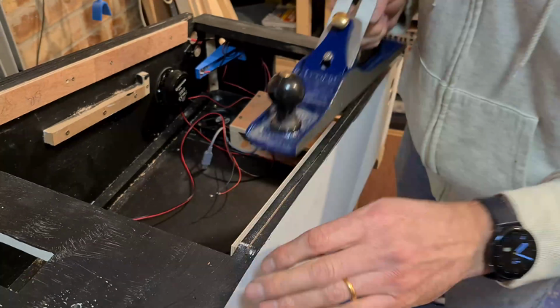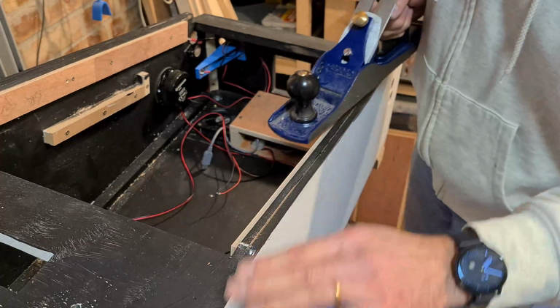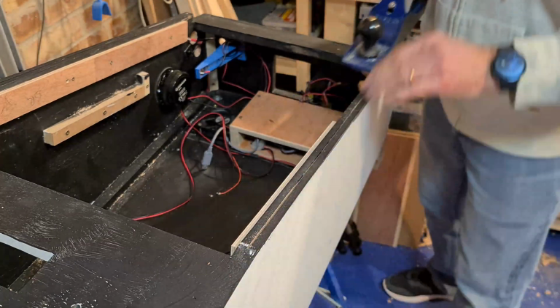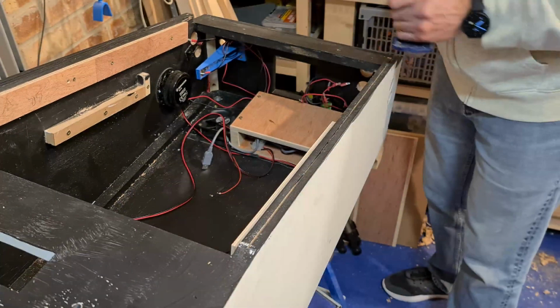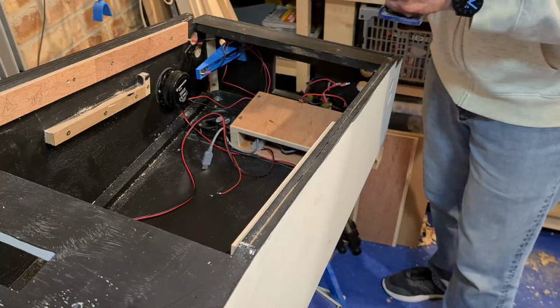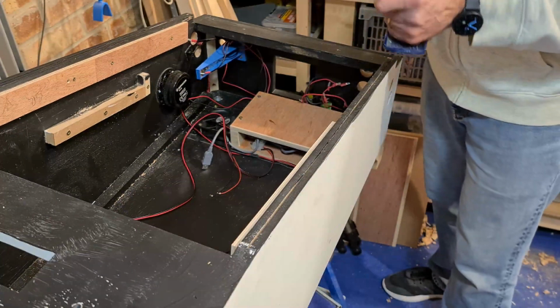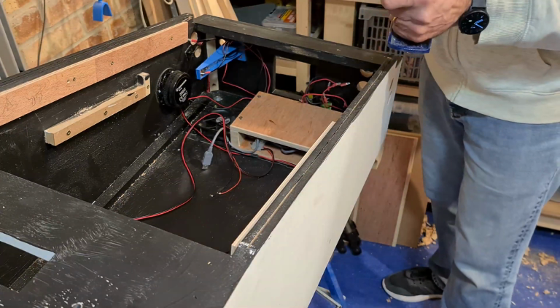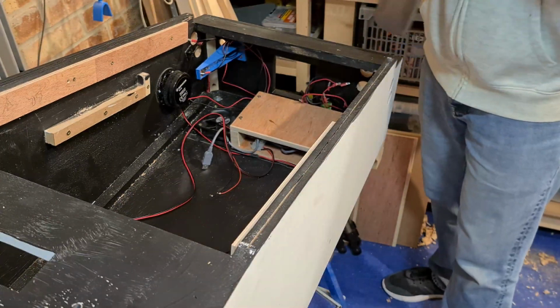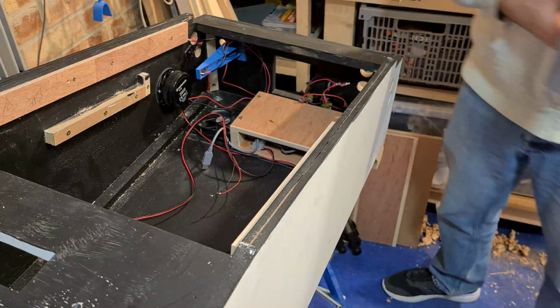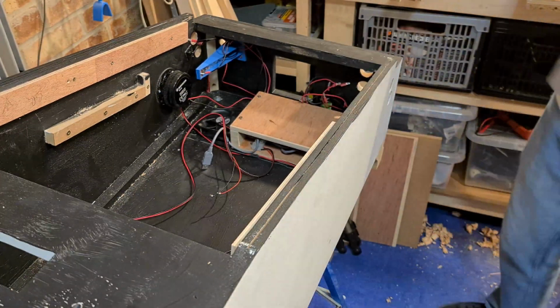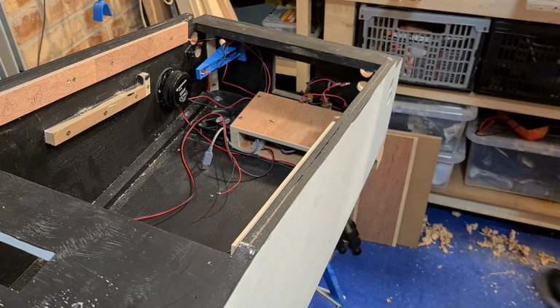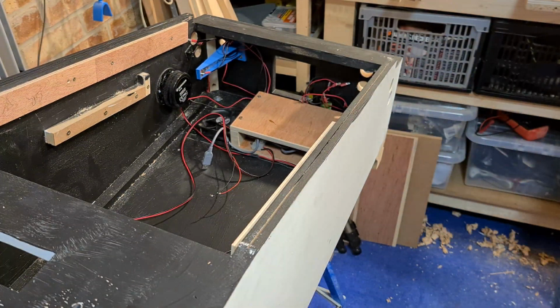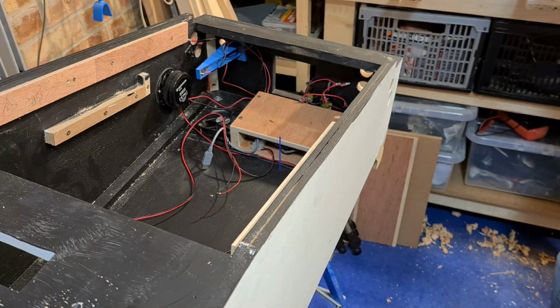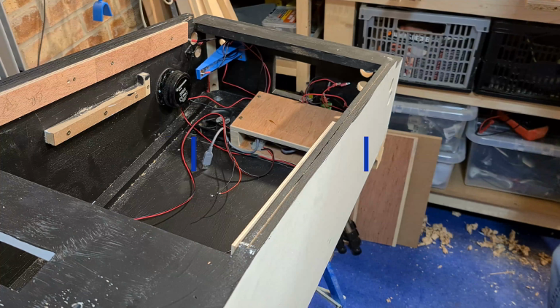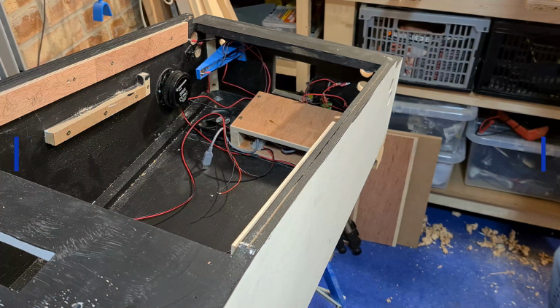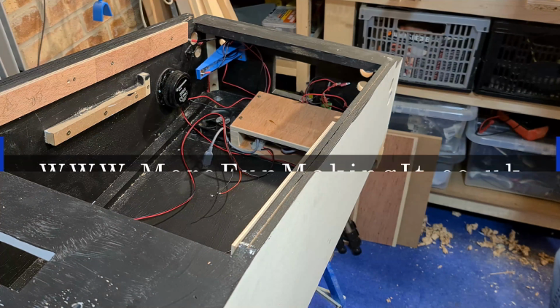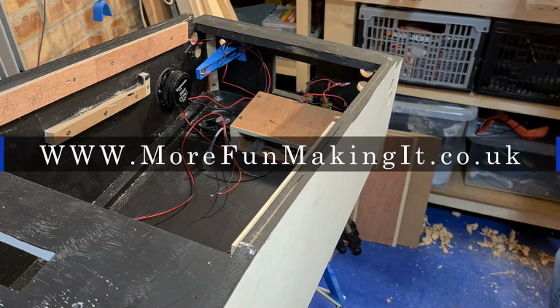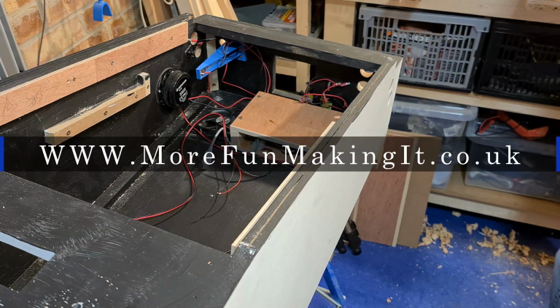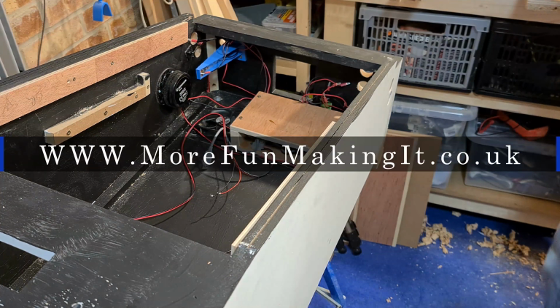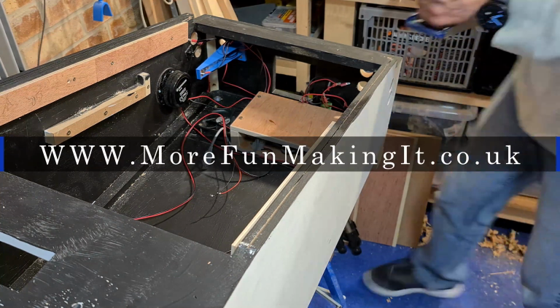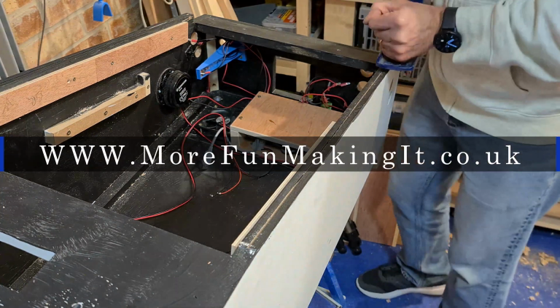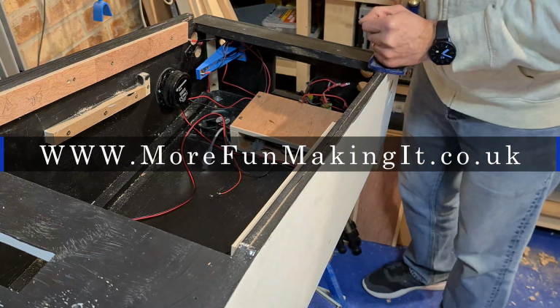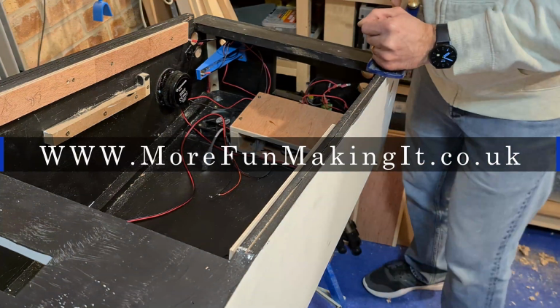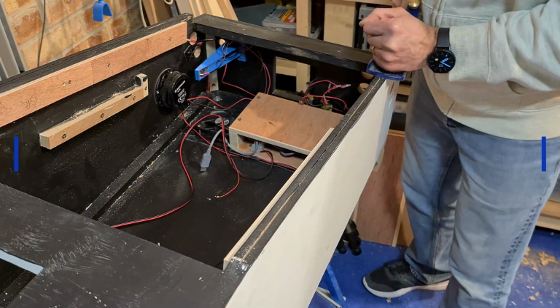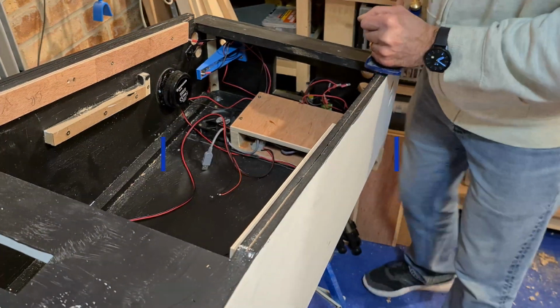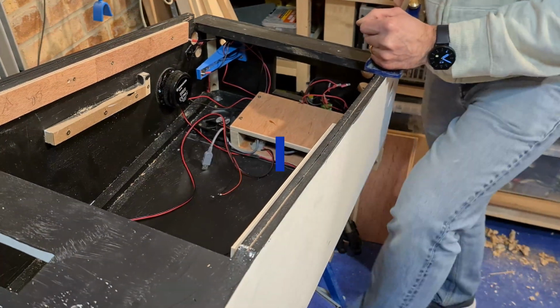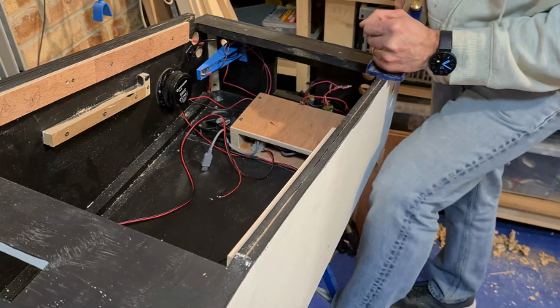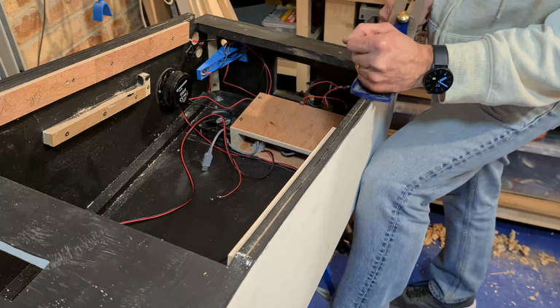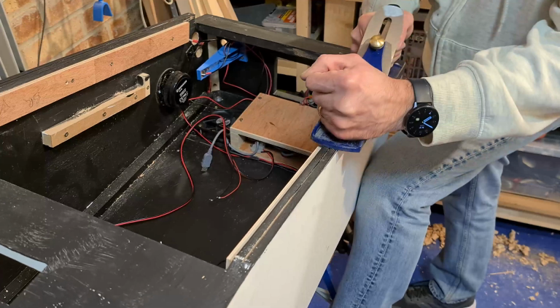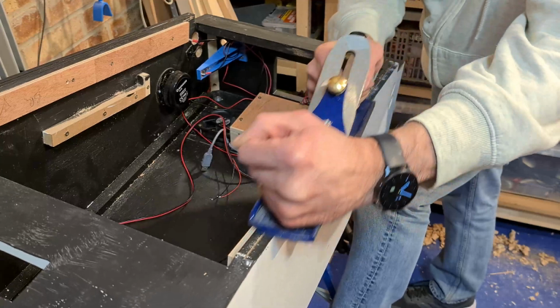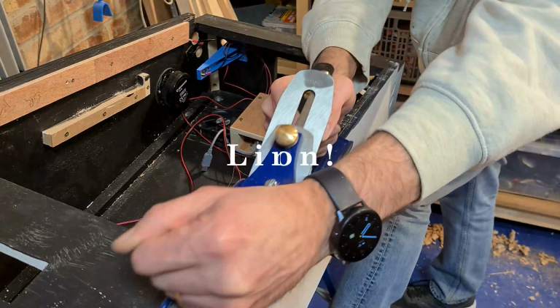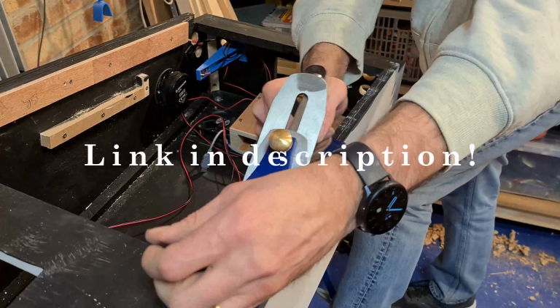Before I start, can I draw your attention to the news that More Fun Making It has a new website. This was kindly sorted out for me by my amazing friend Richard Horsley. Check out his book, Static Push, available on Kindle. It's amazing.